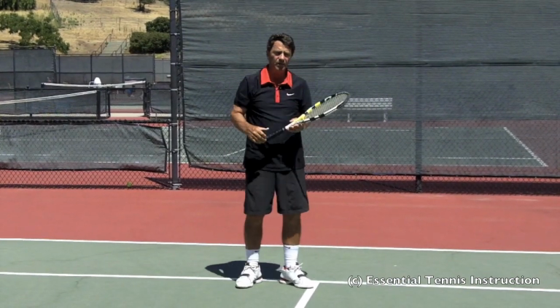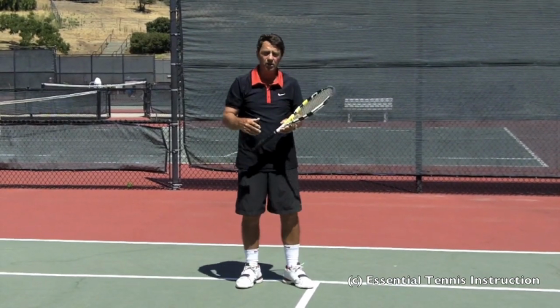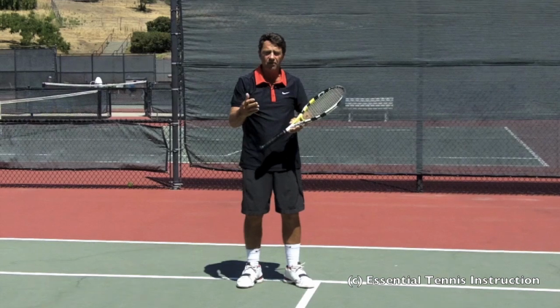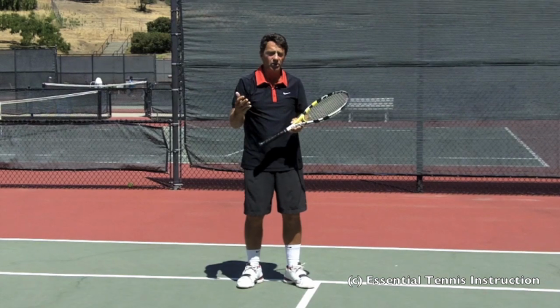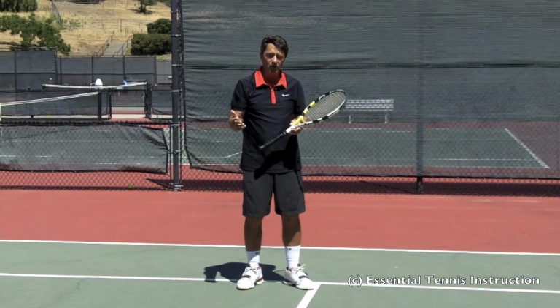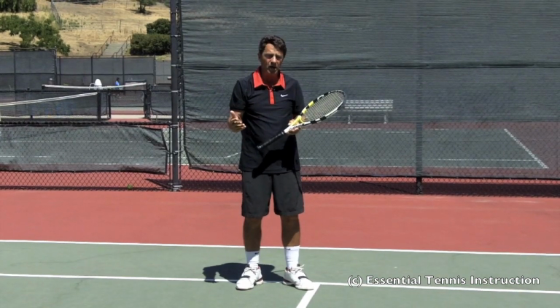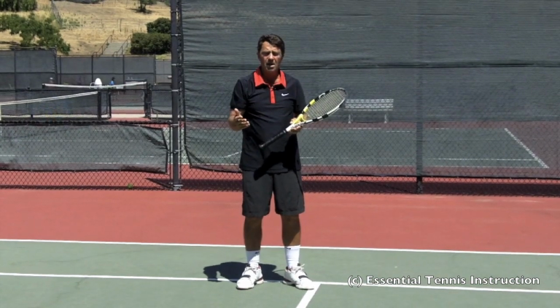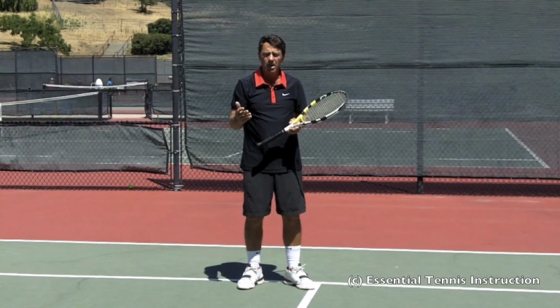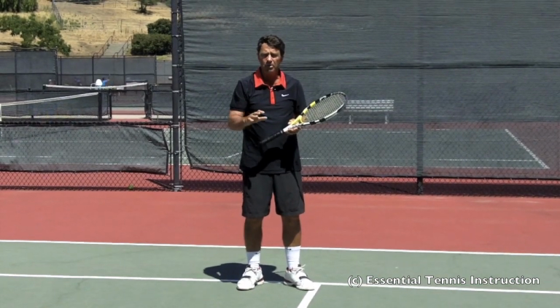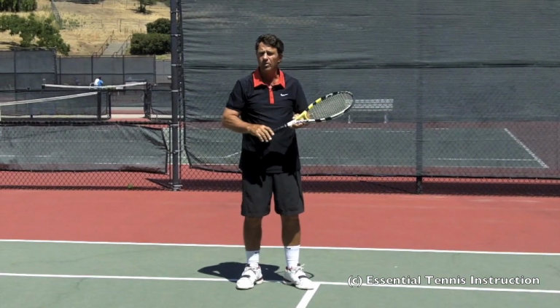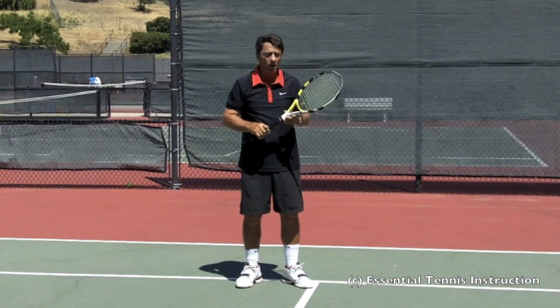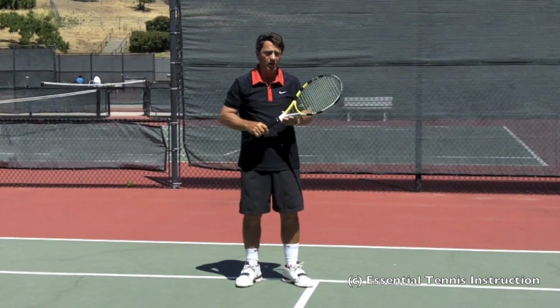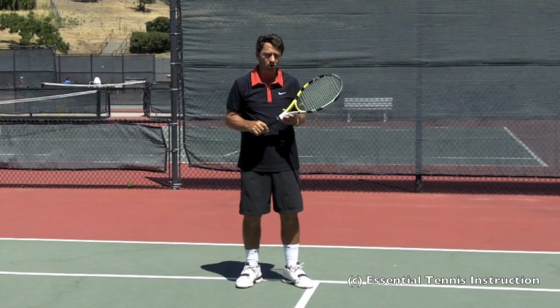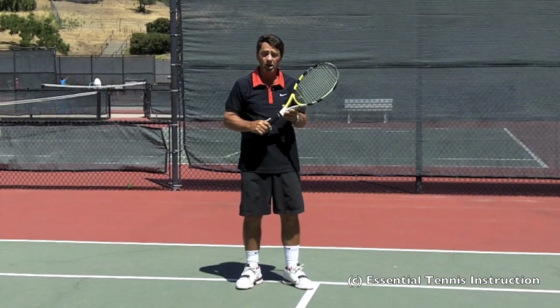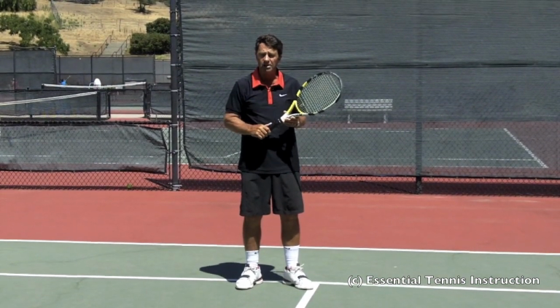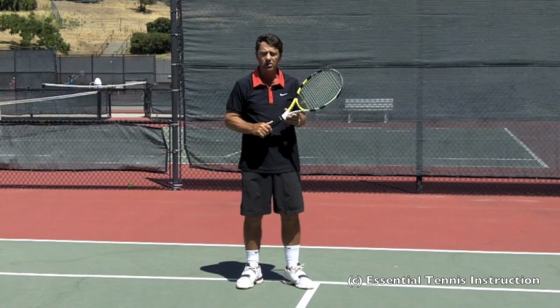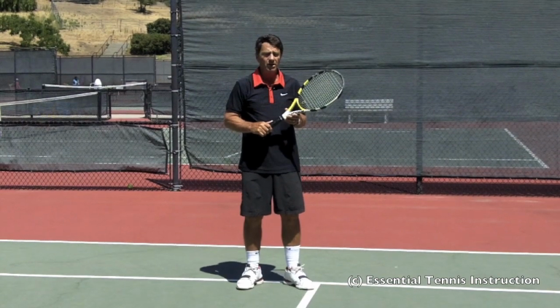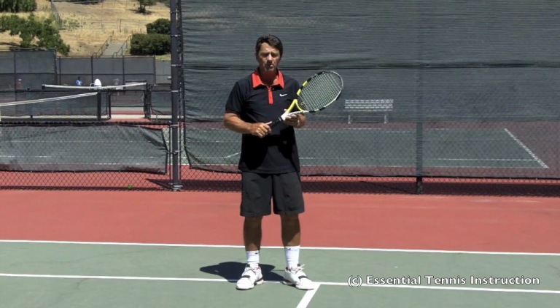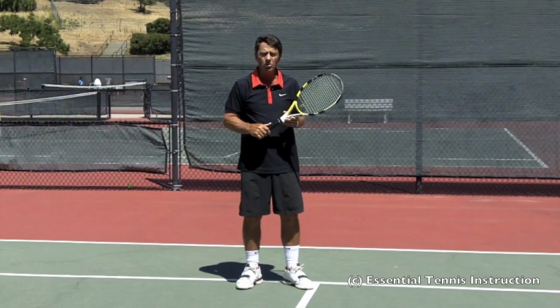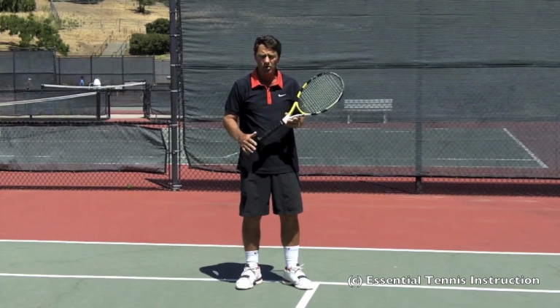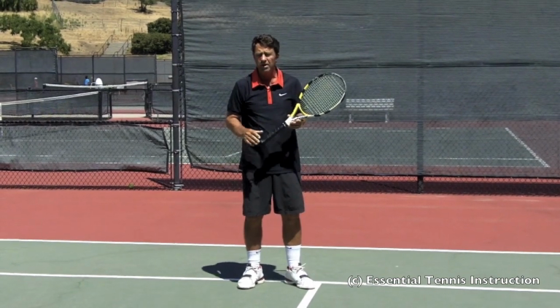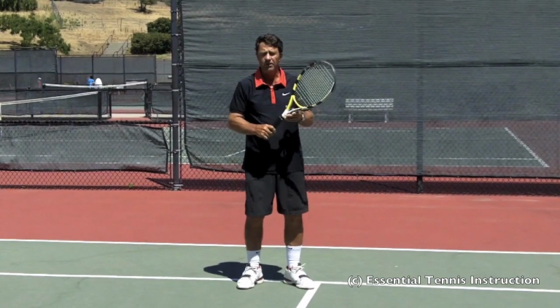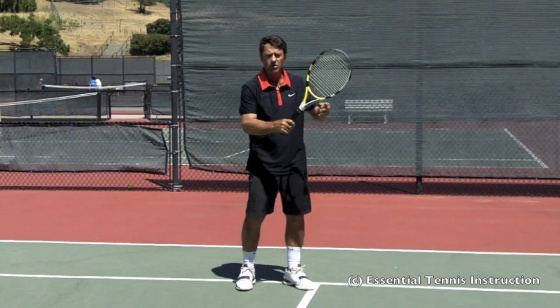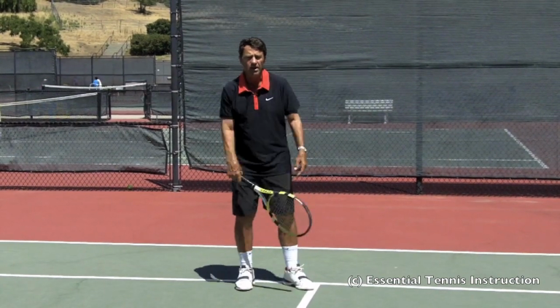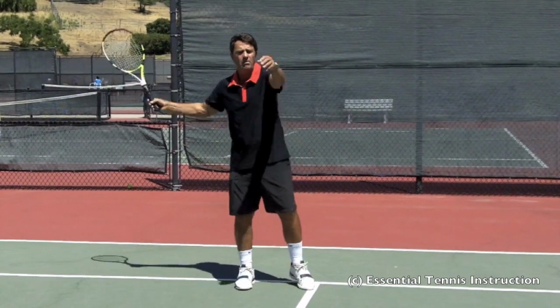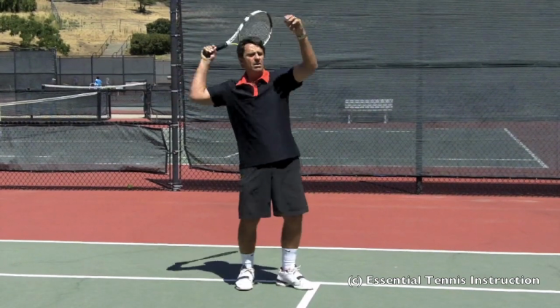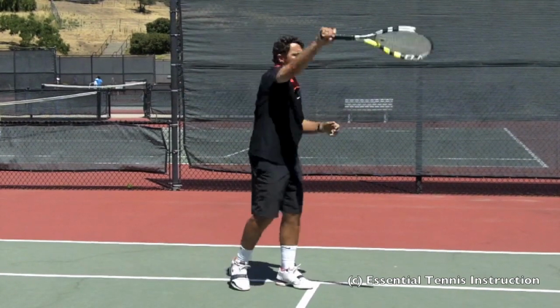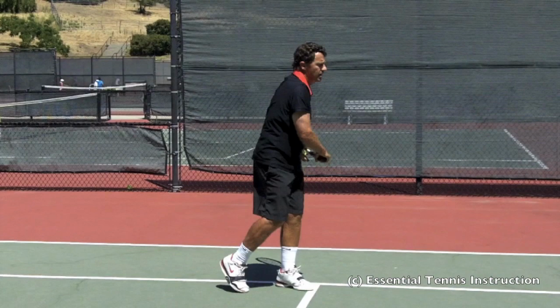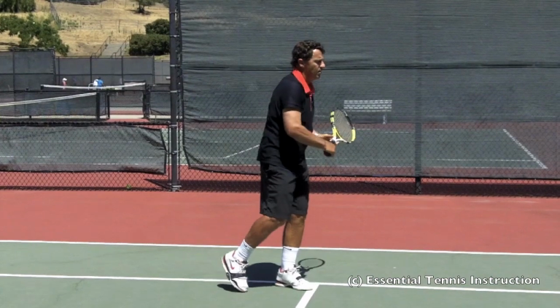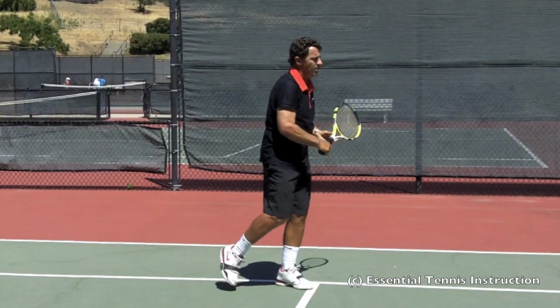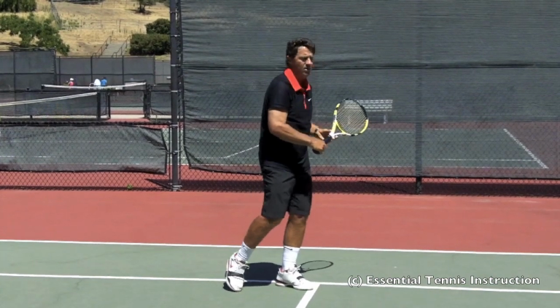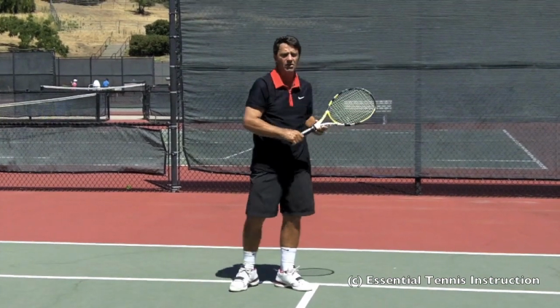You're going to find you can do that on a forehand, but many people don't really try to do that on a serve. An automatic teacher to get balanced with the serve: finish the serve and tap the back toe.